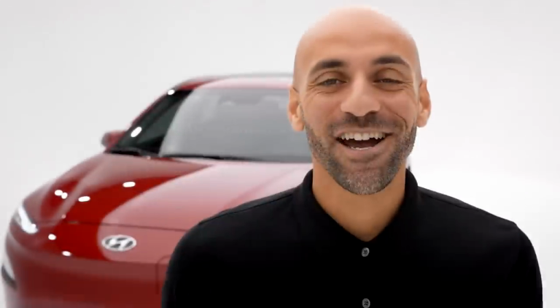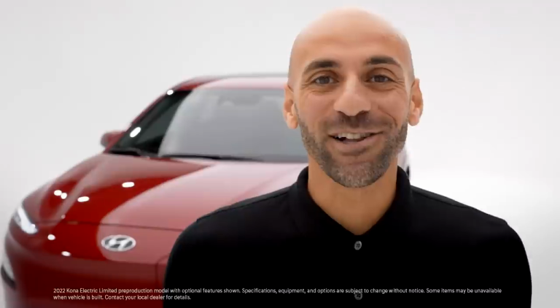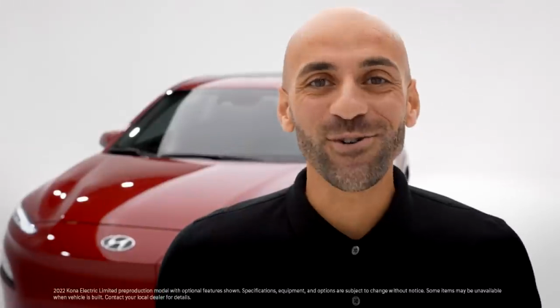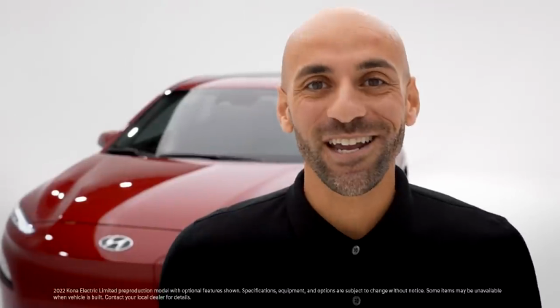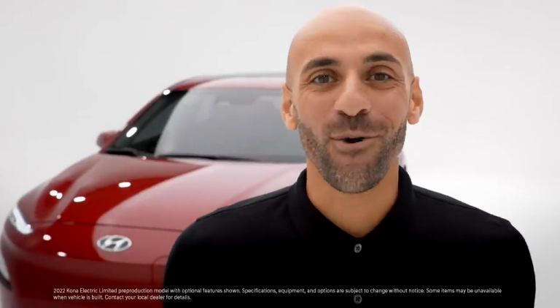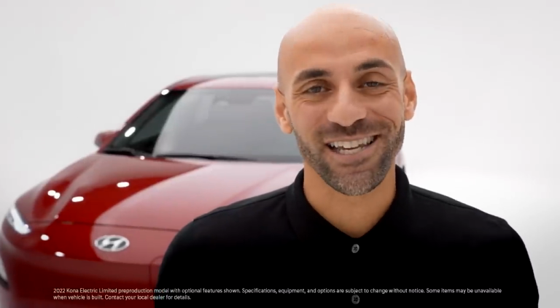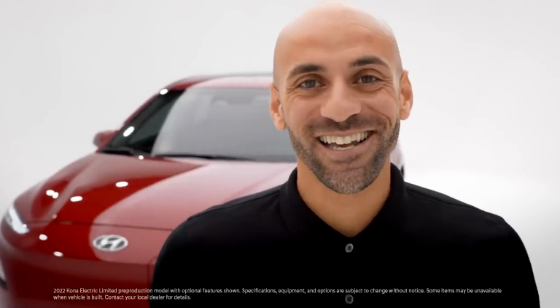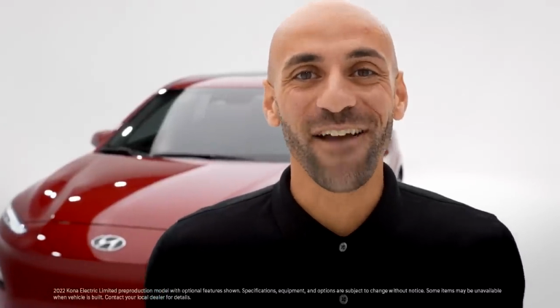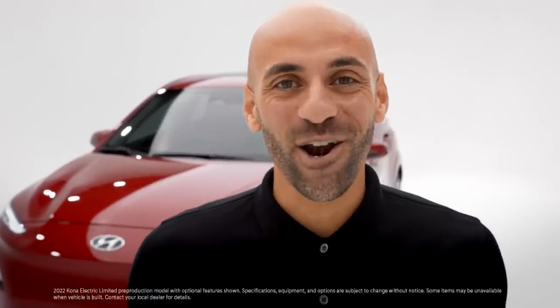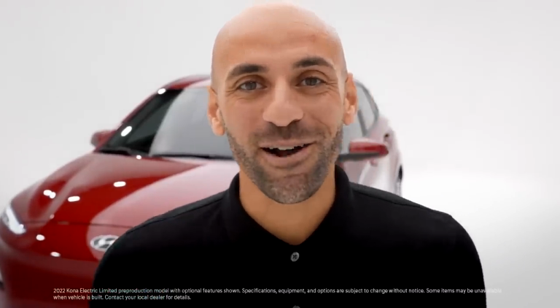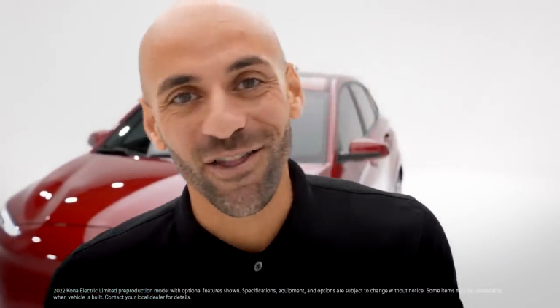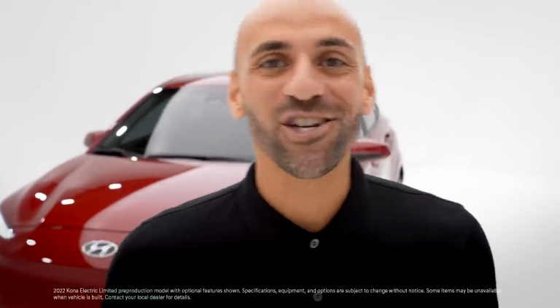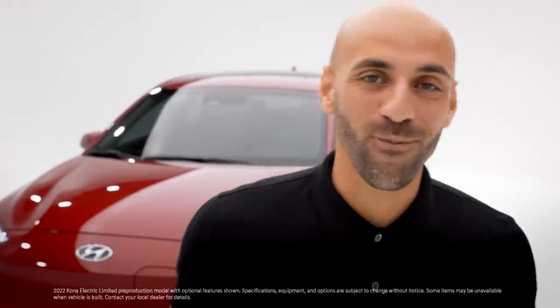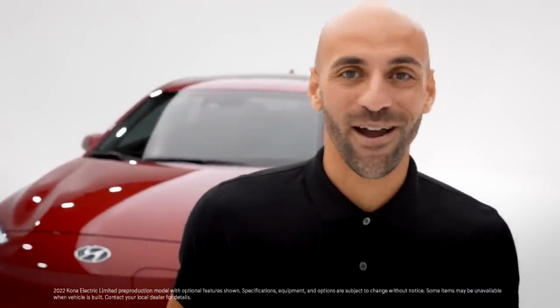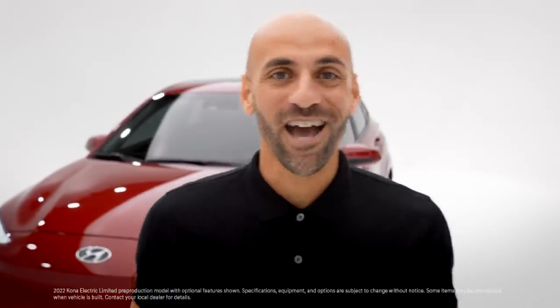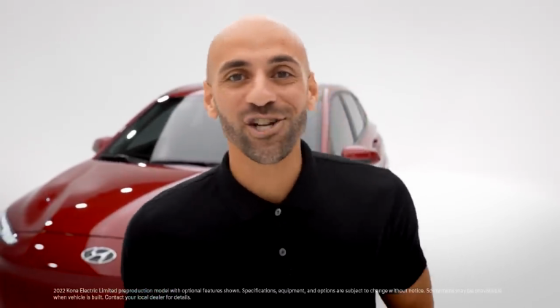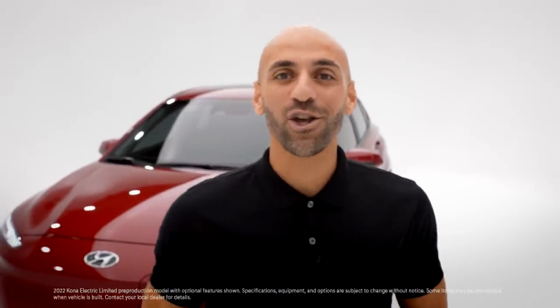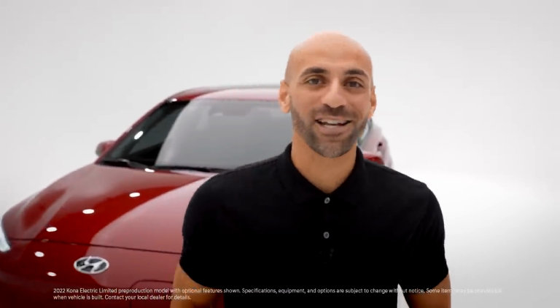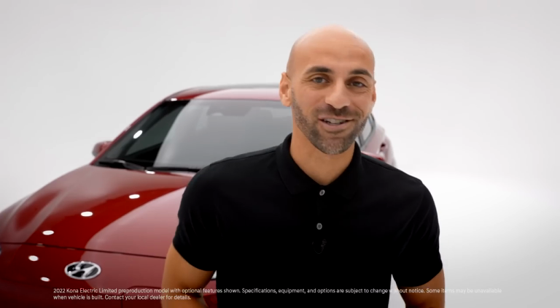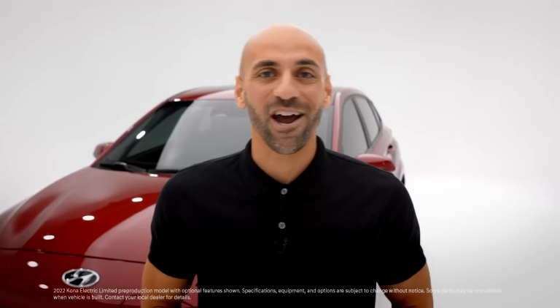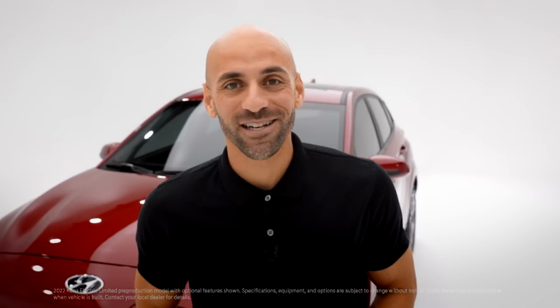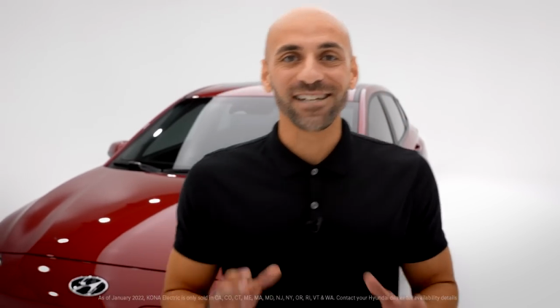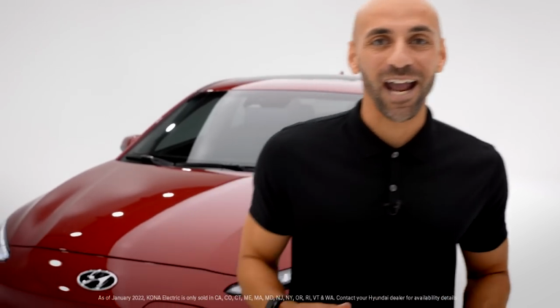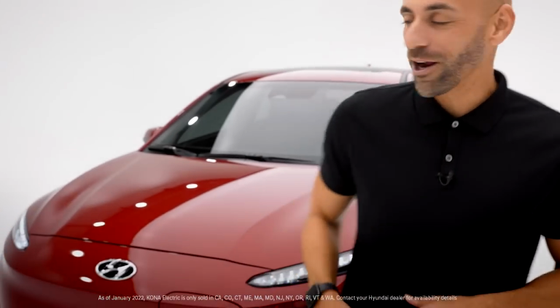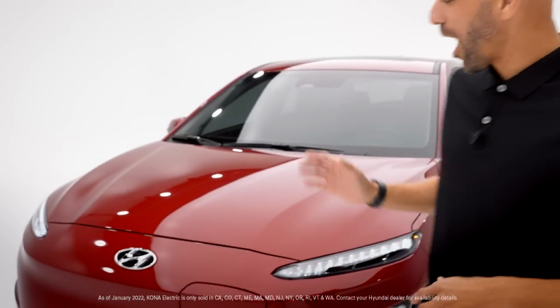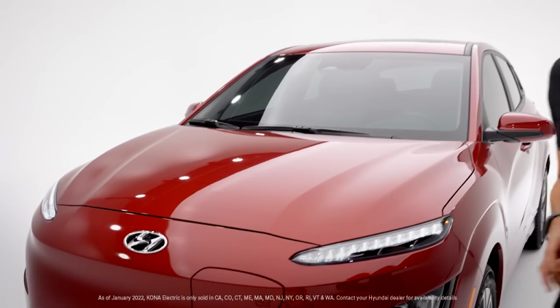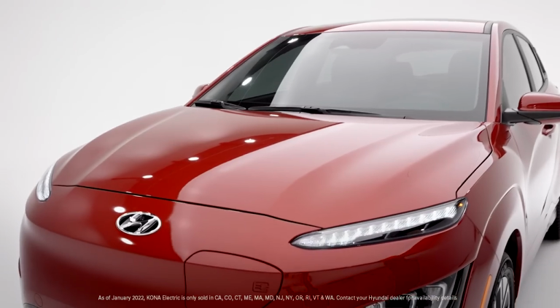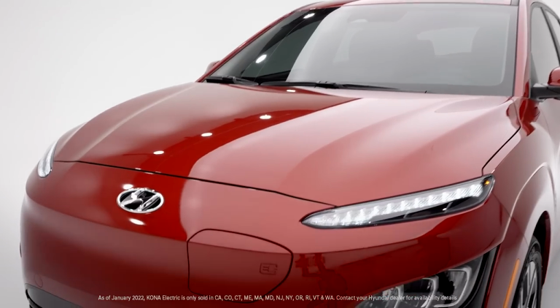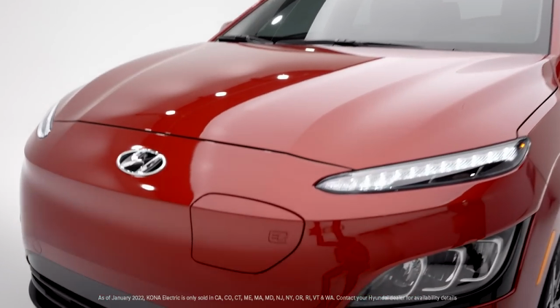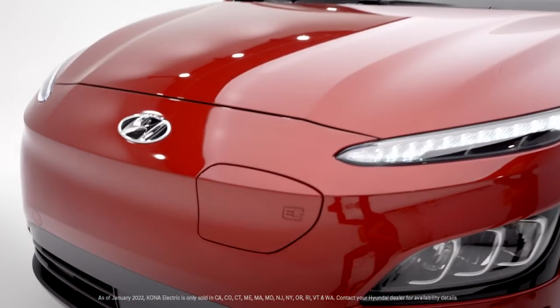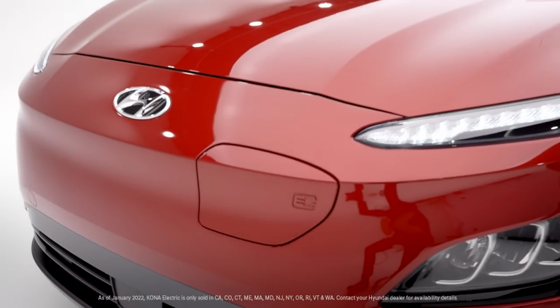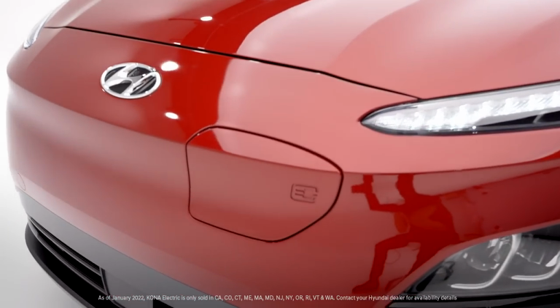The closer you get, the more you see. Hey everyone, welcome to another Hyundai Showroom Walkaround. I'm Gian, your product specialist and host. And today, we're getting up close to the 2022 Kona Electric.